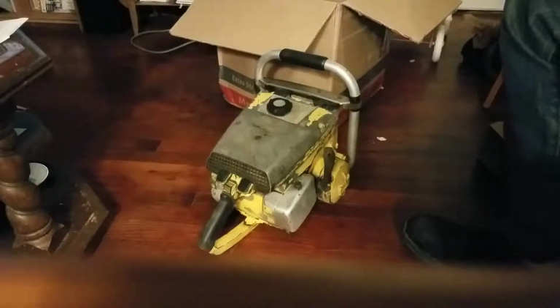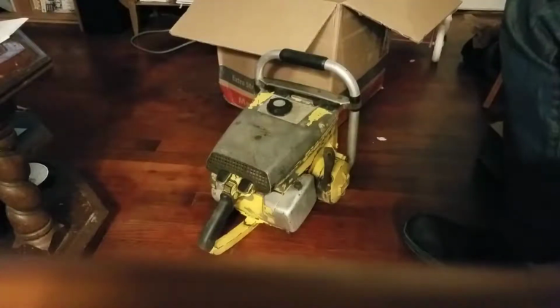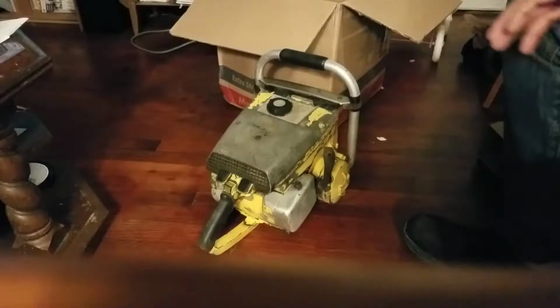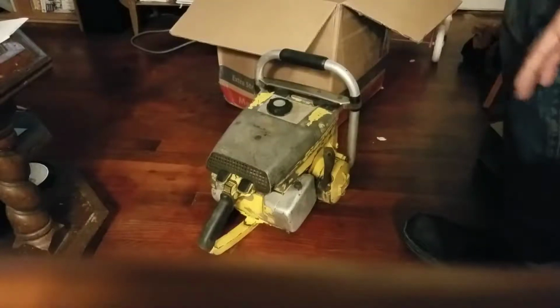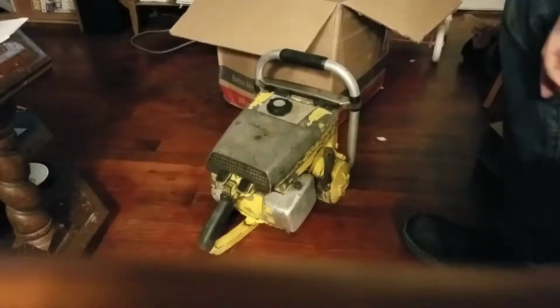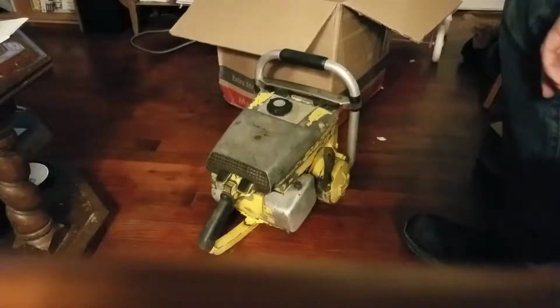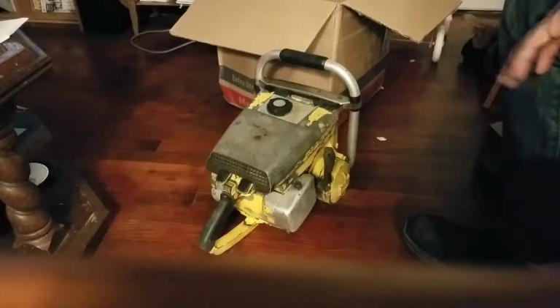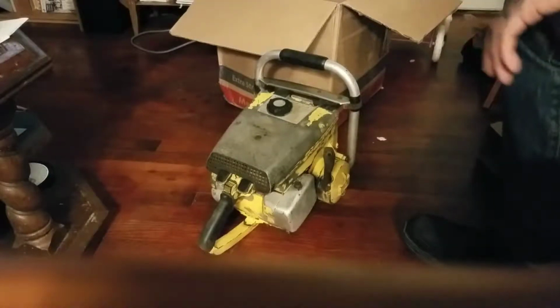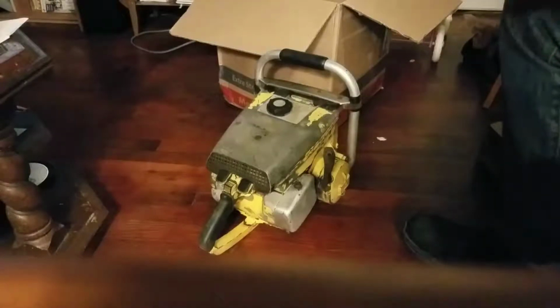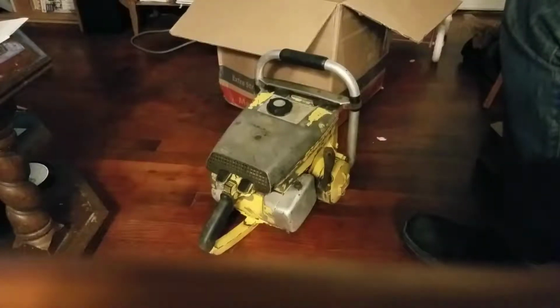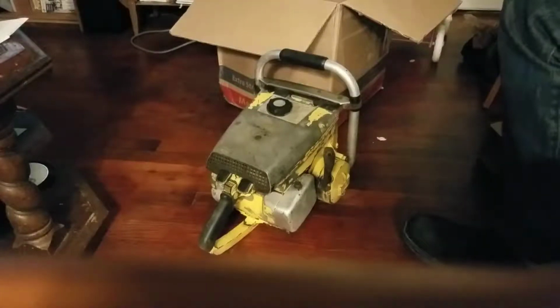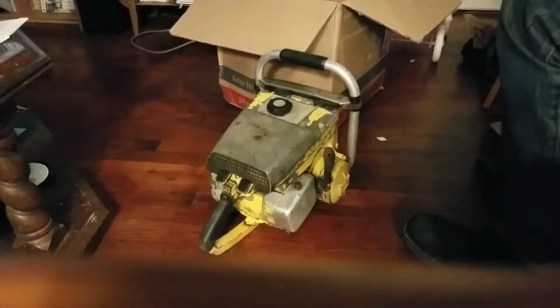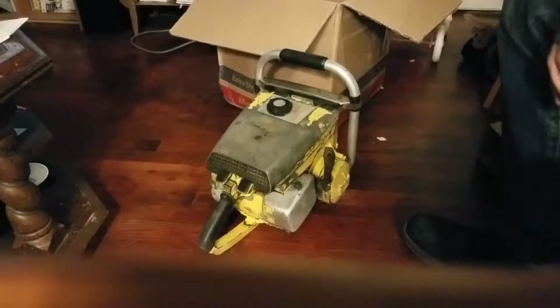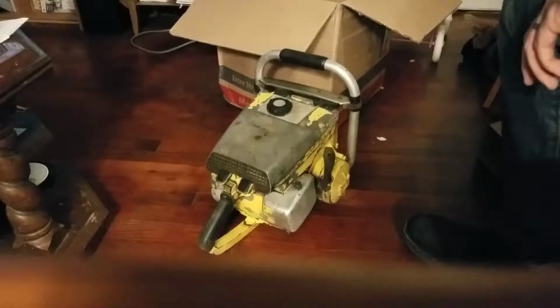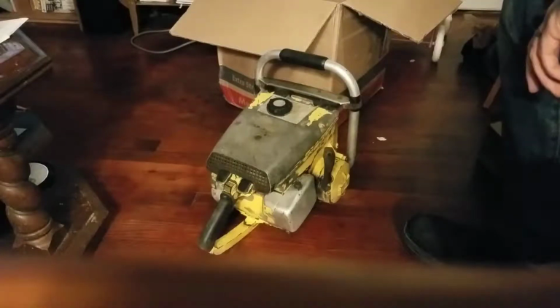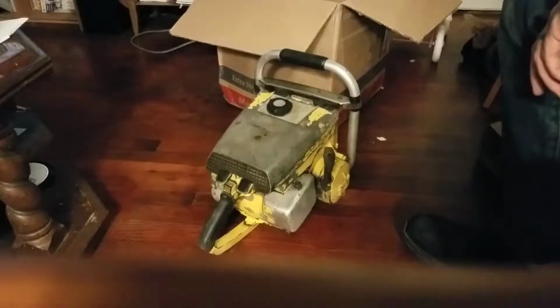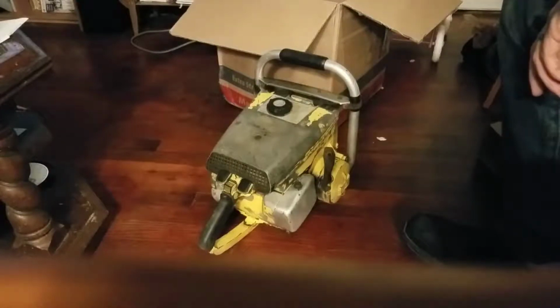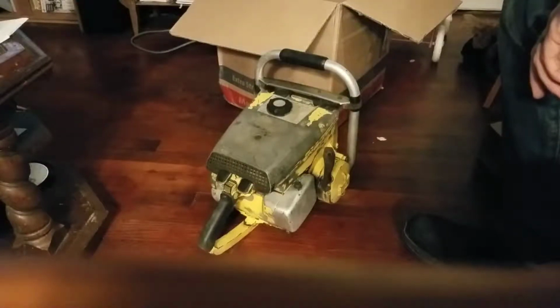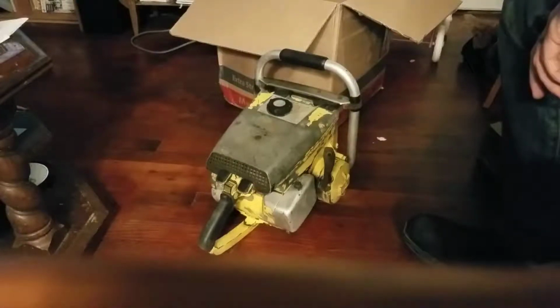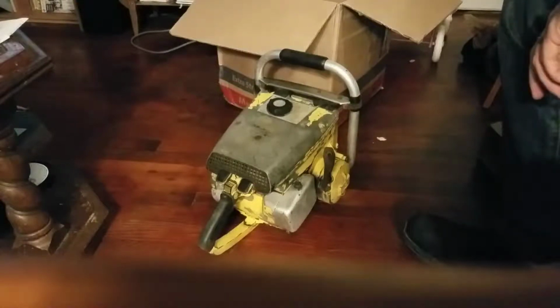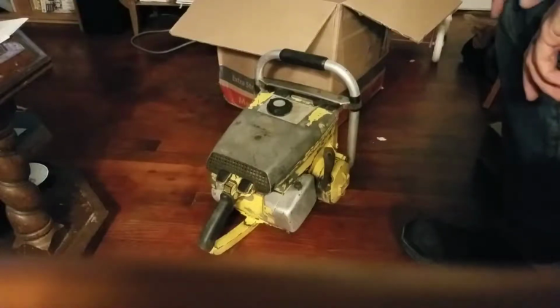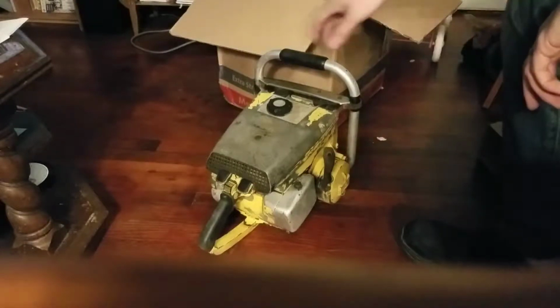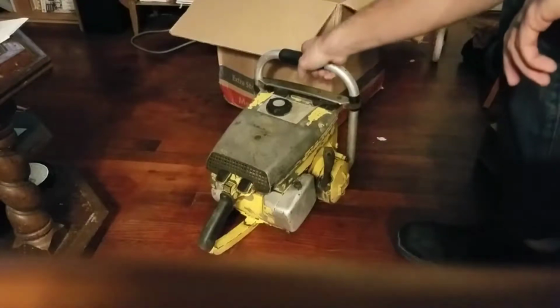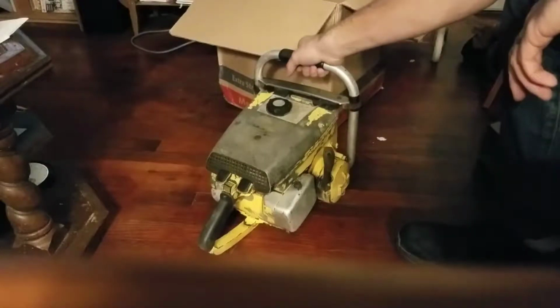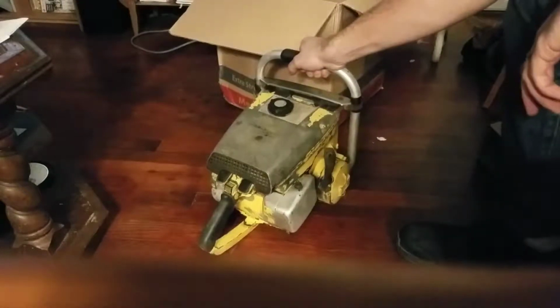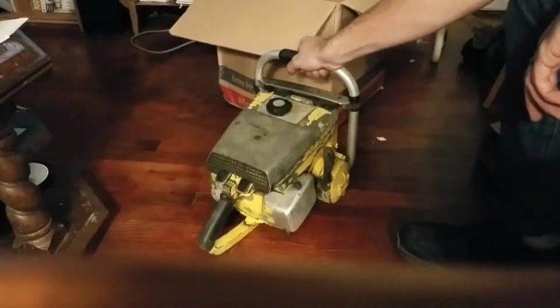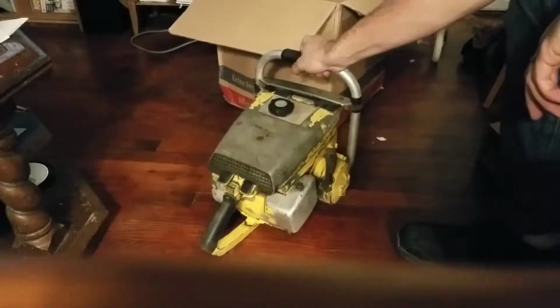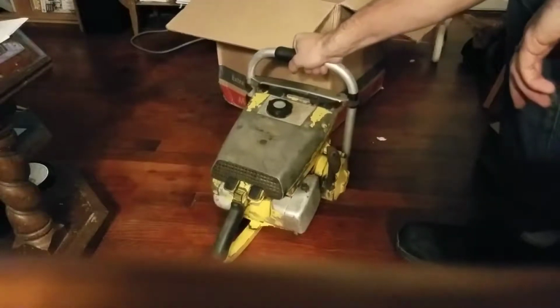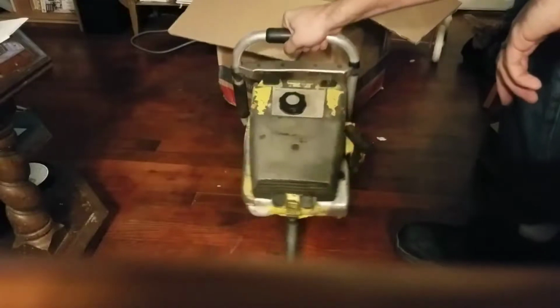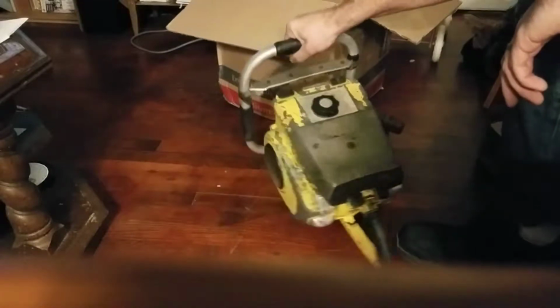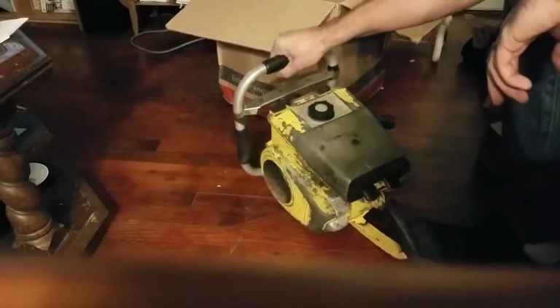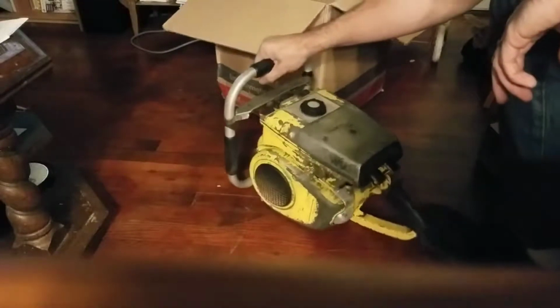This will be a two-part video — tomorrow outside we'll be getting more into it and checking stuff out. Right now I'm just unboxing and inspecting it.